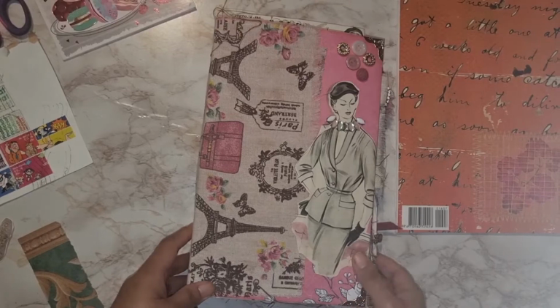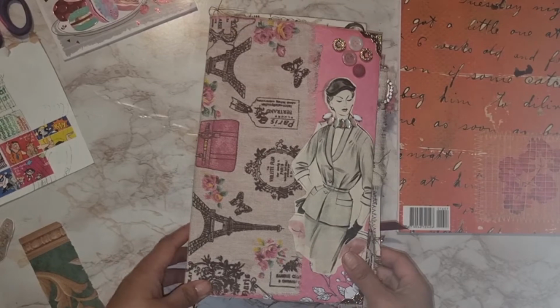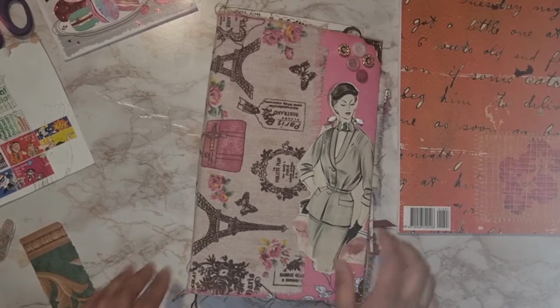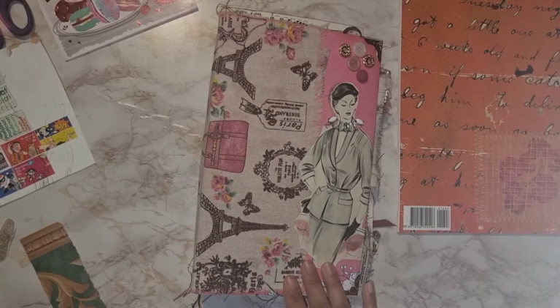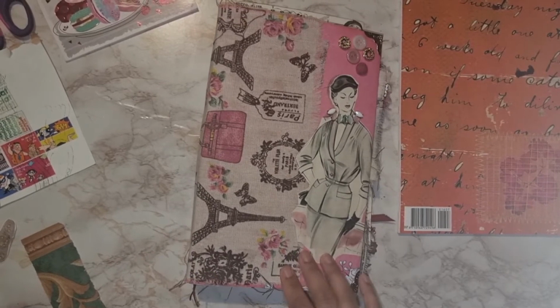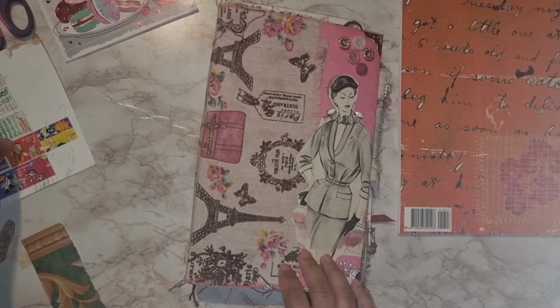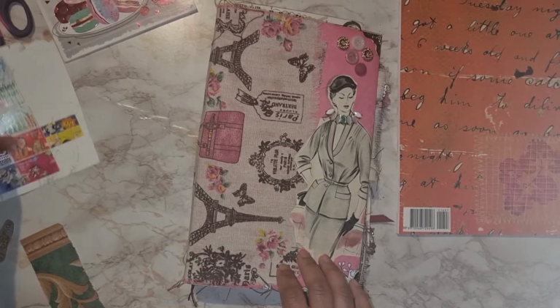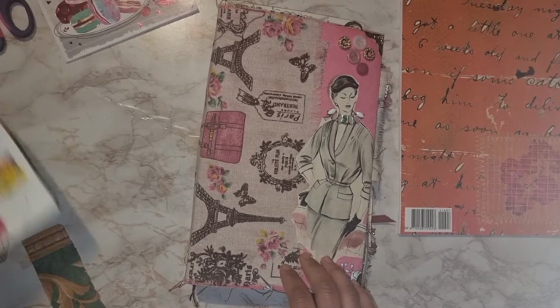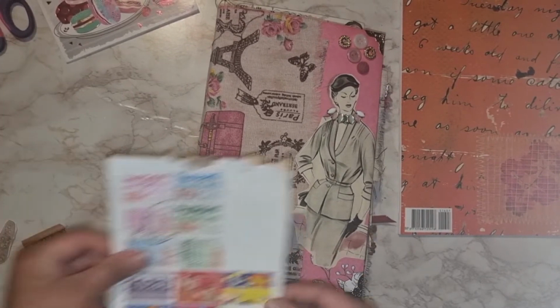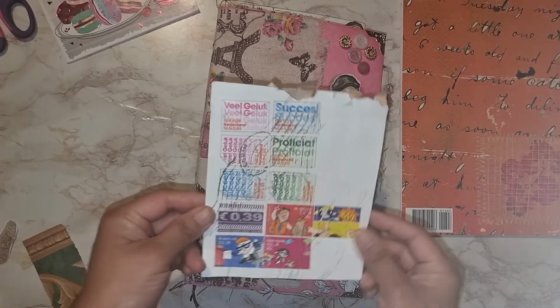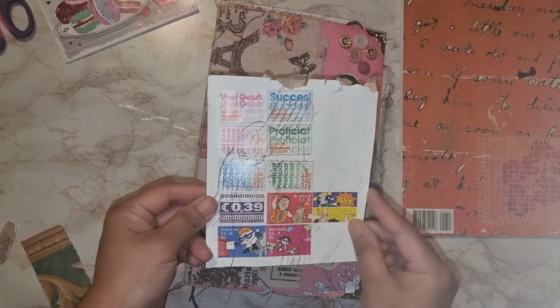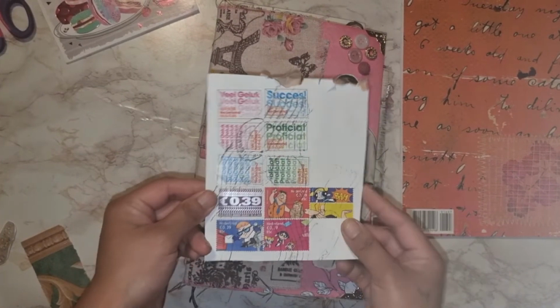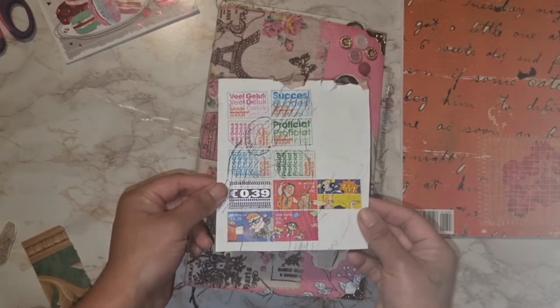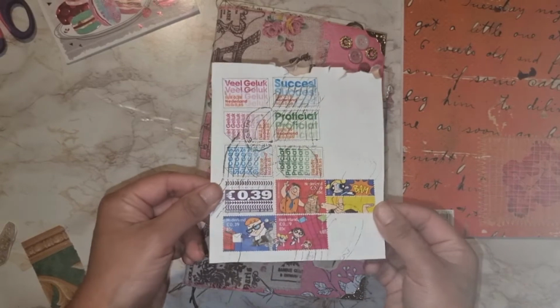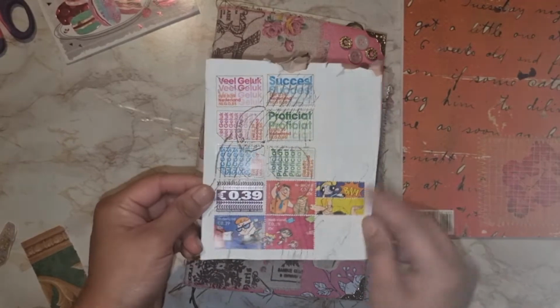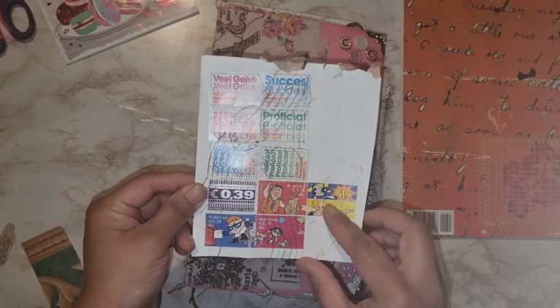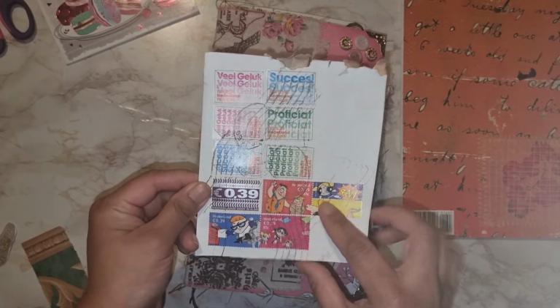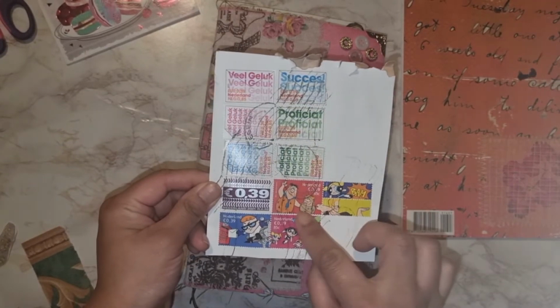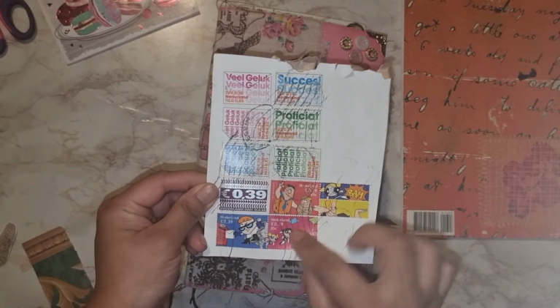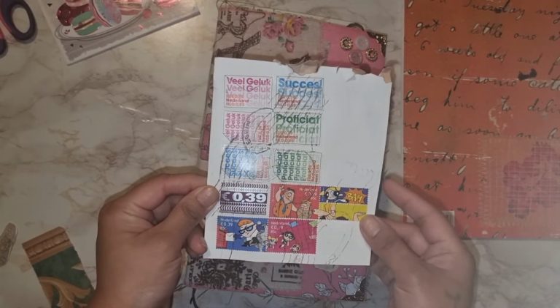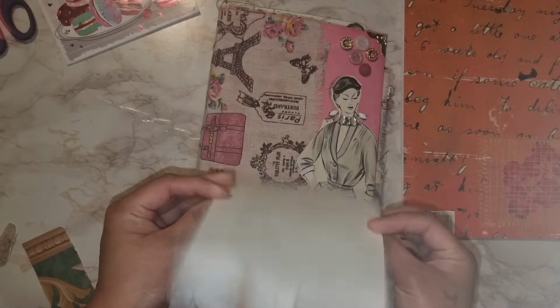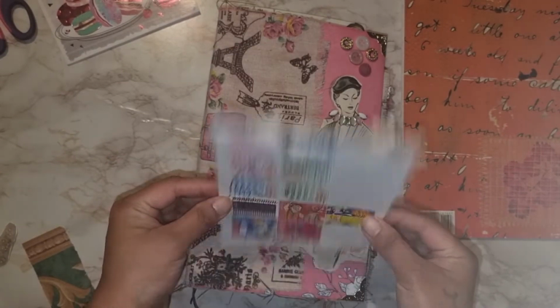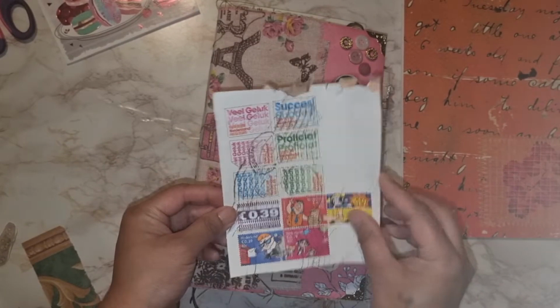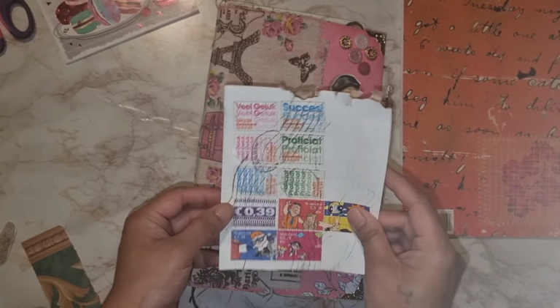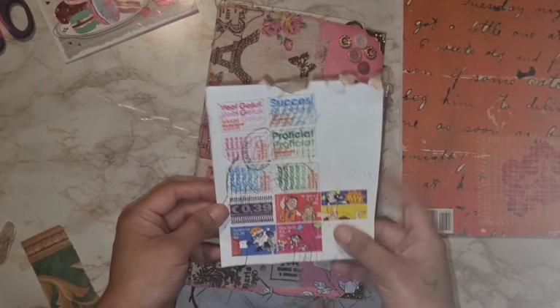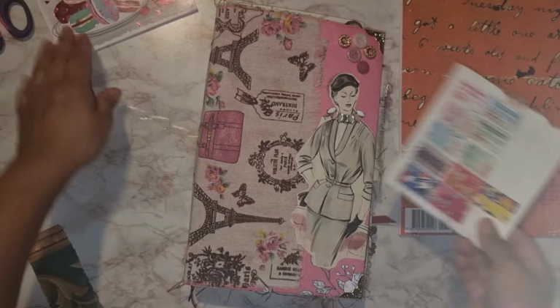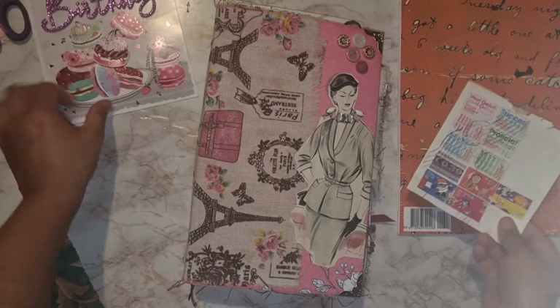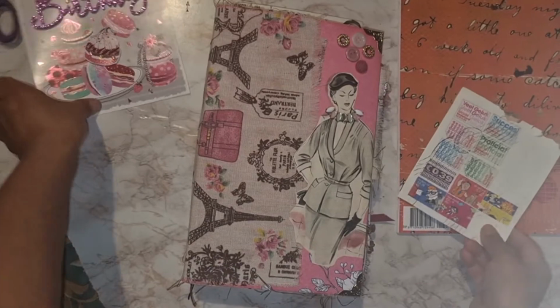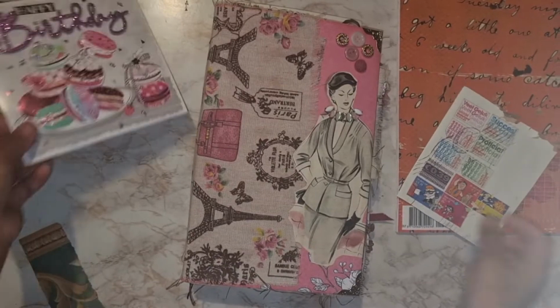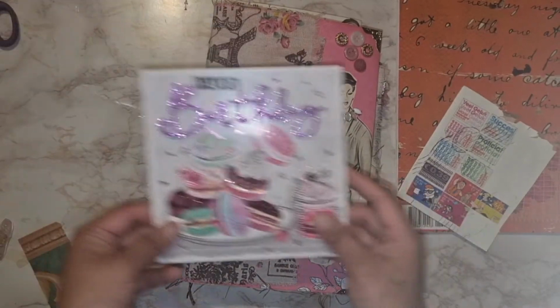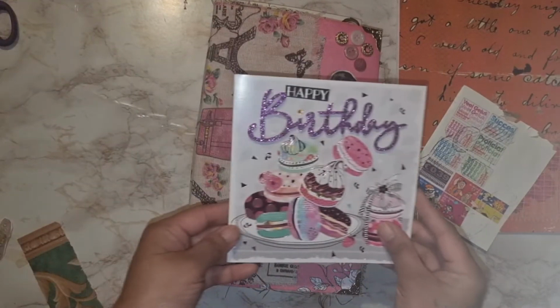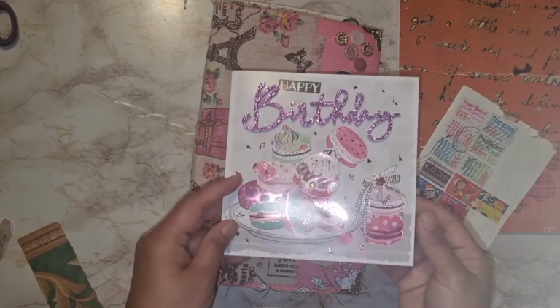Hi, this is NNR Memory Books again. I have here a short junk journal with me session, like literally five minutes.